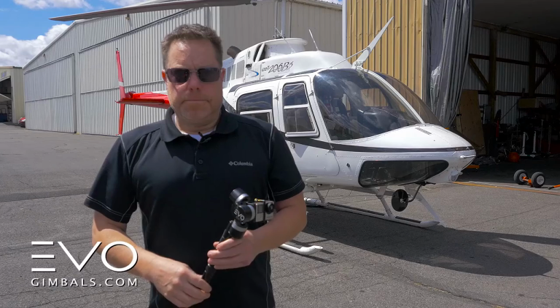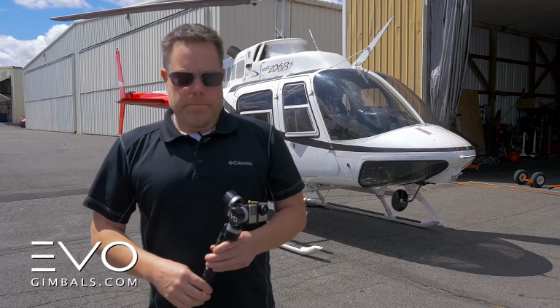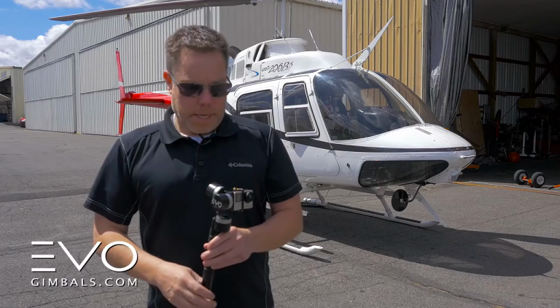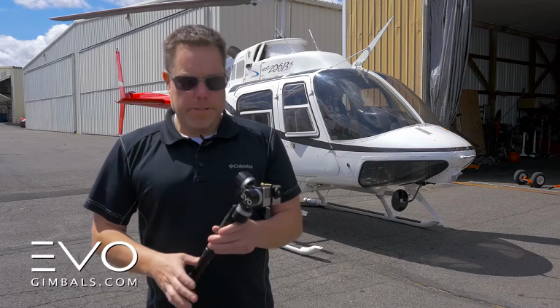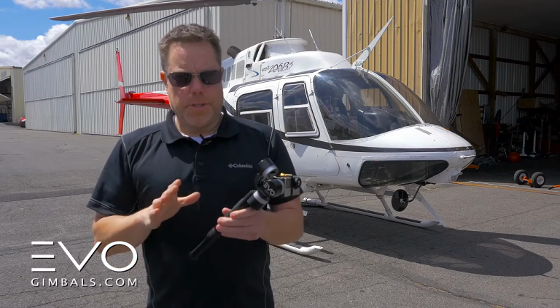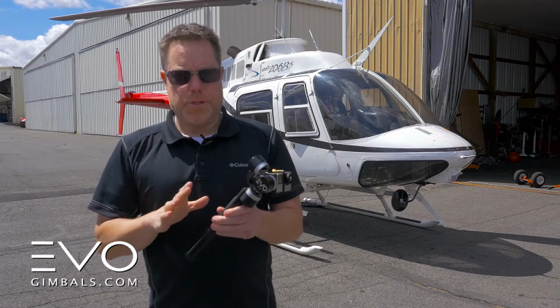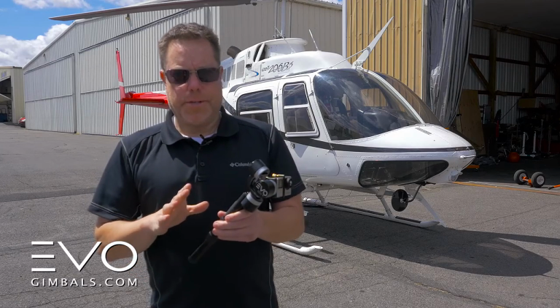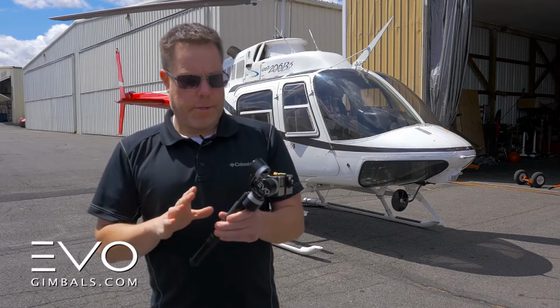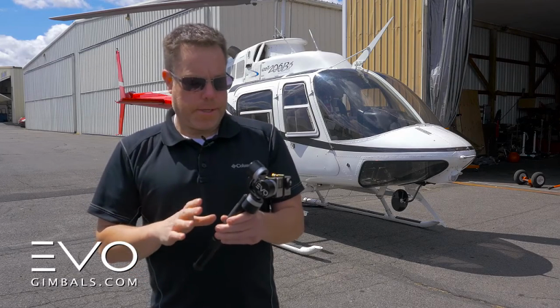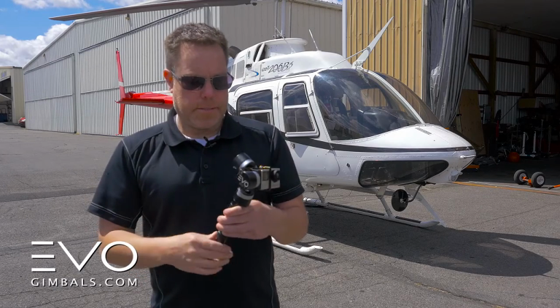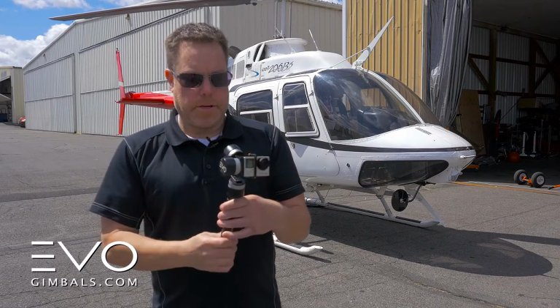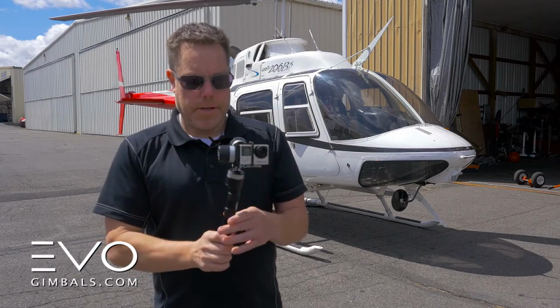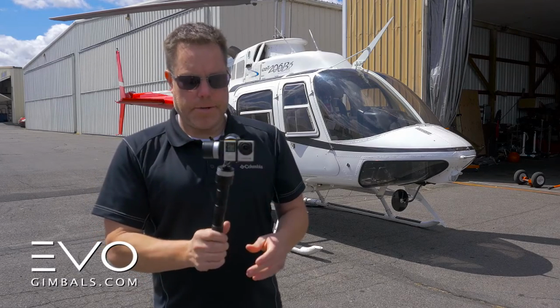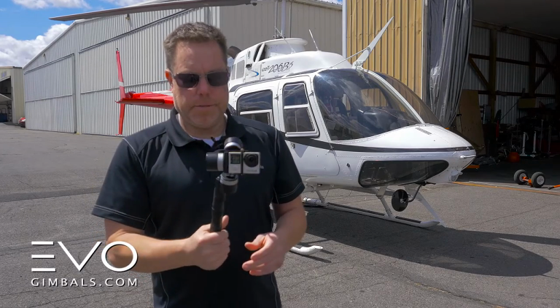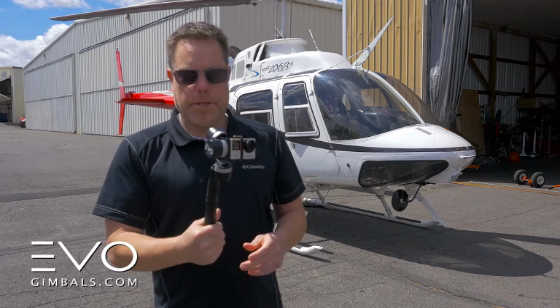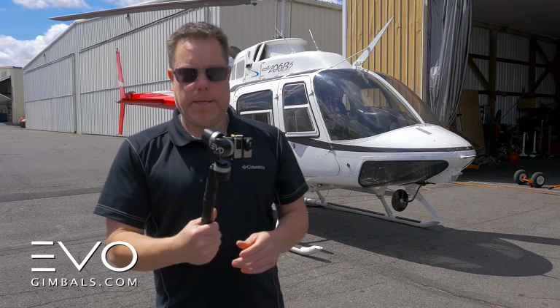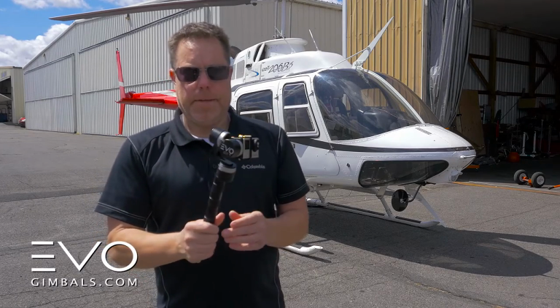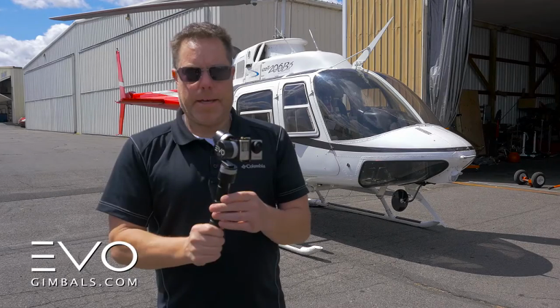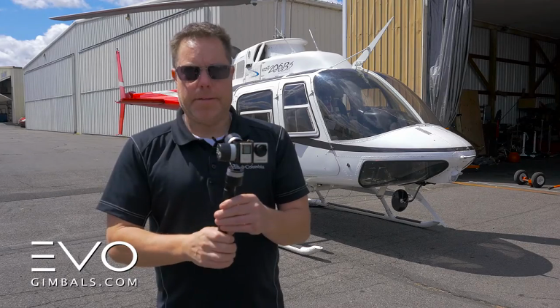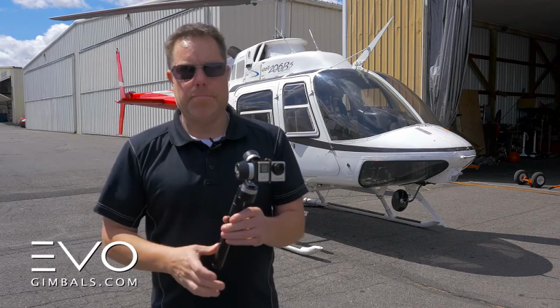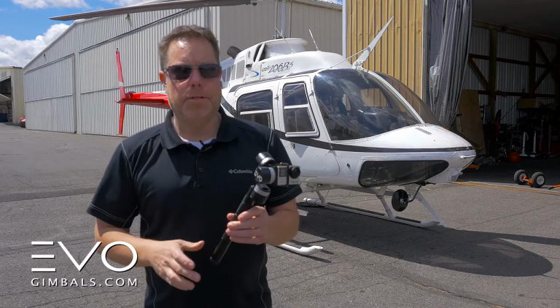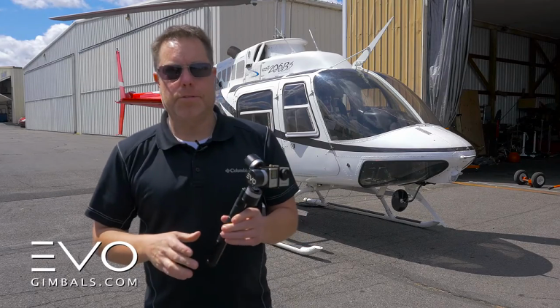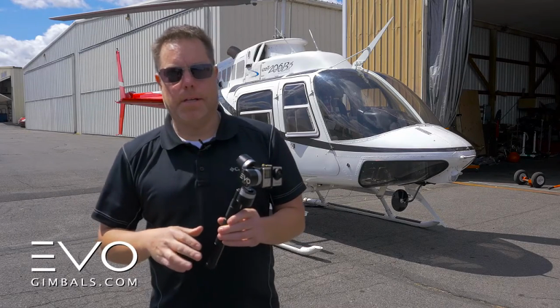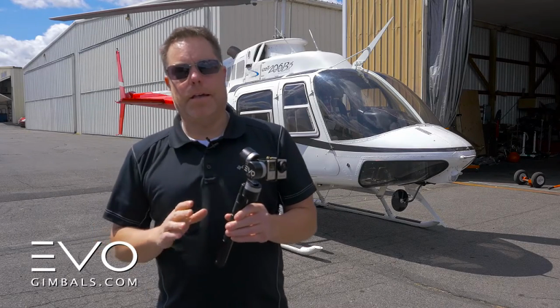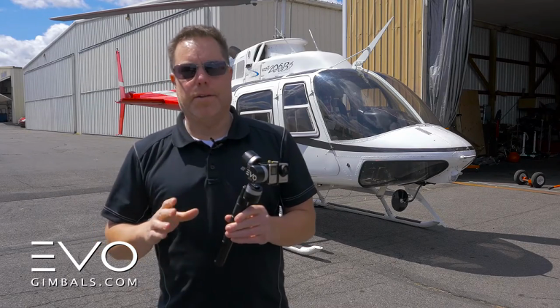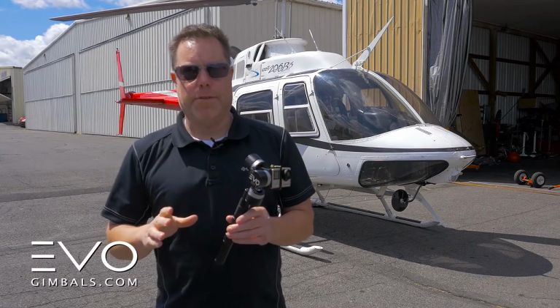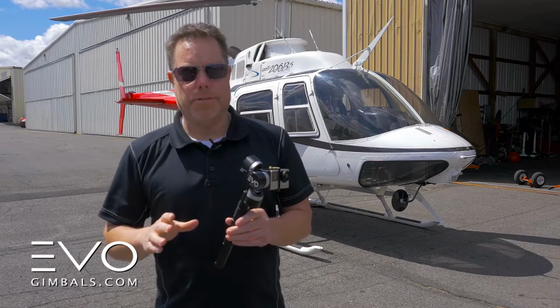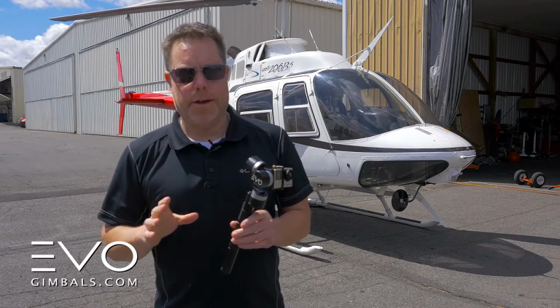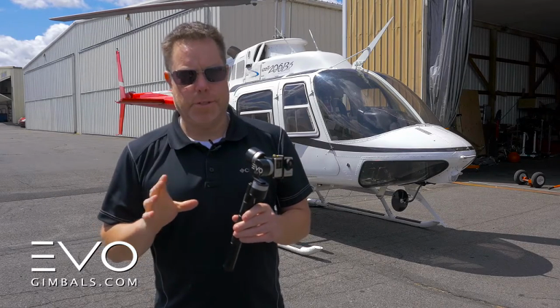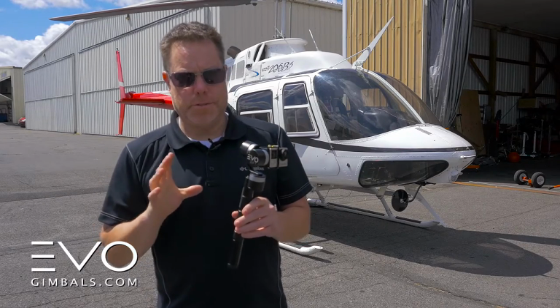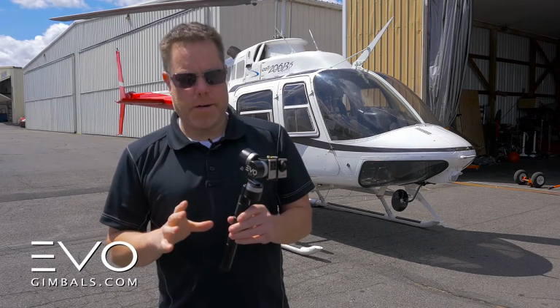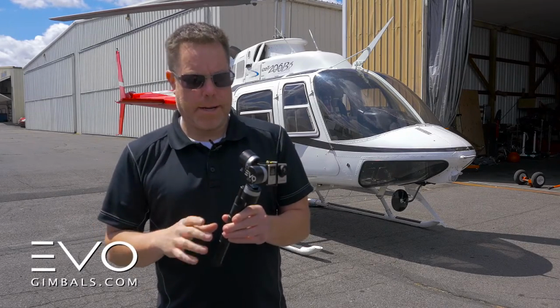Hey guys, I just wanted to show you this really quick. This is our Evo GP, and this has been used in a lot of different things that we've actually shot already.